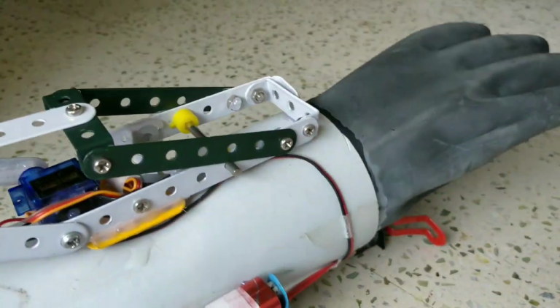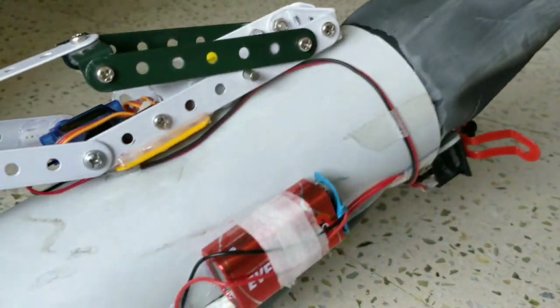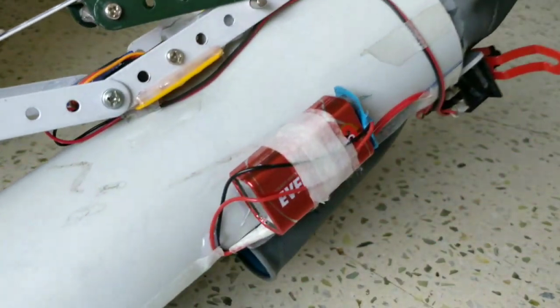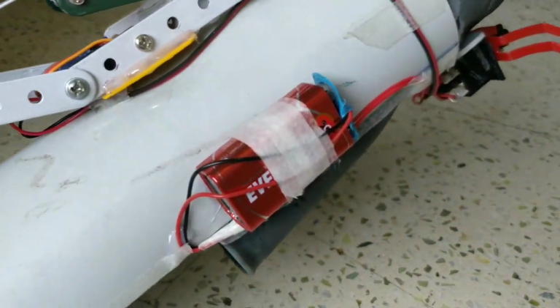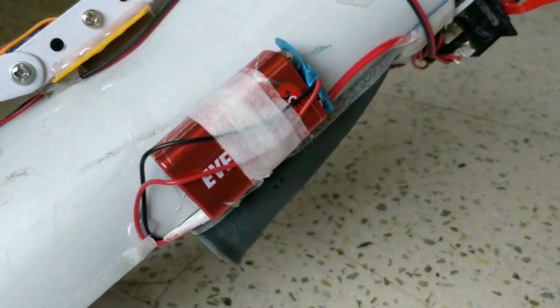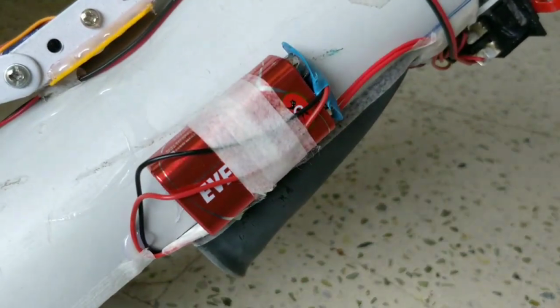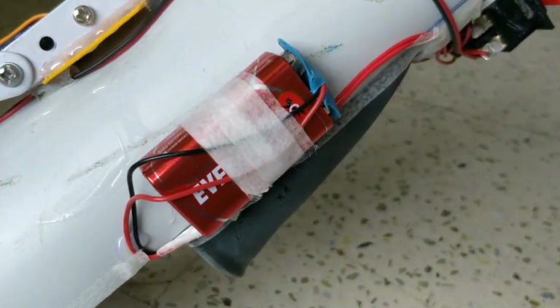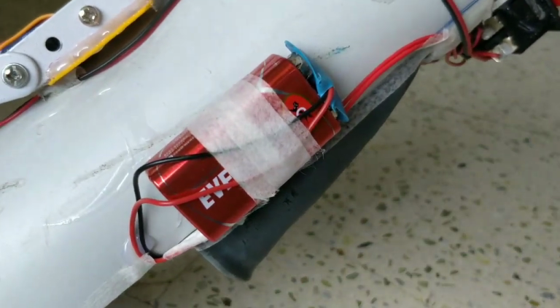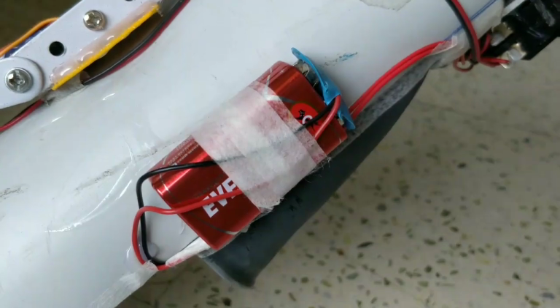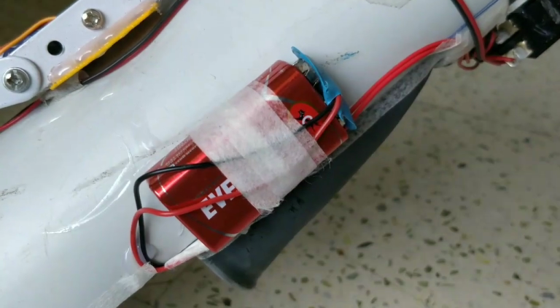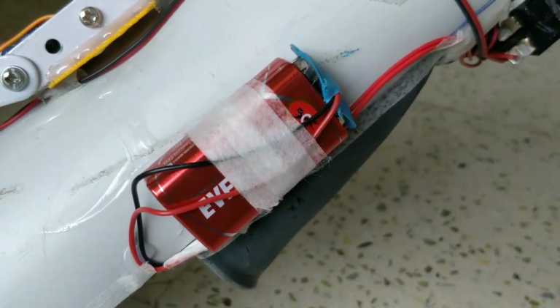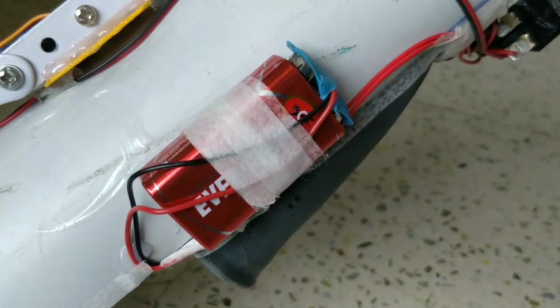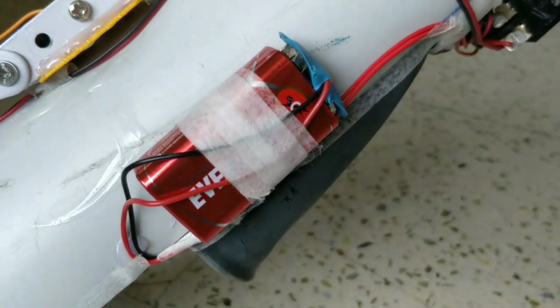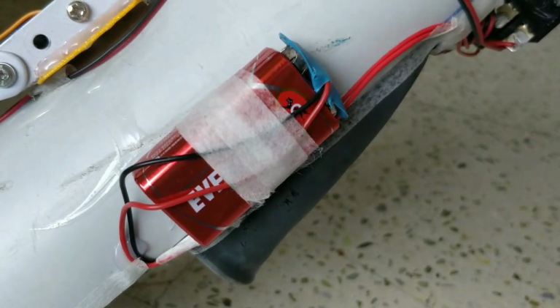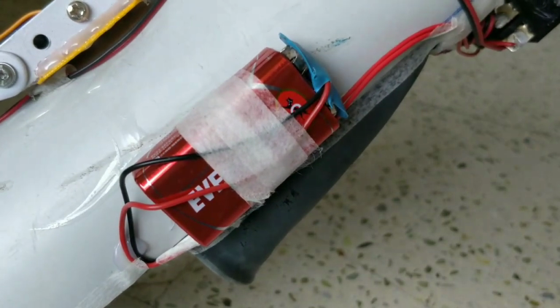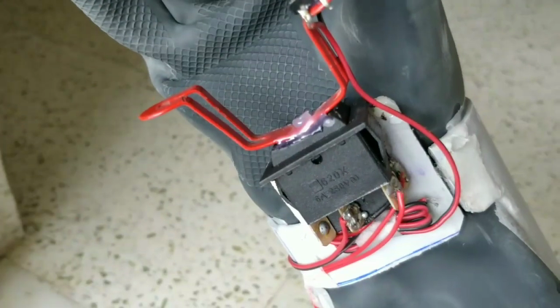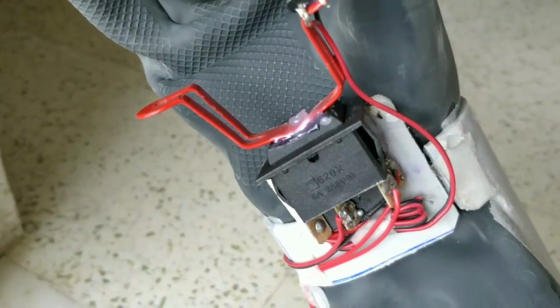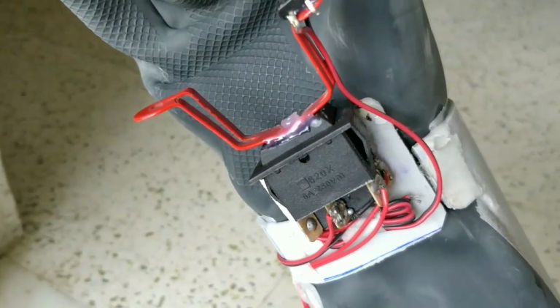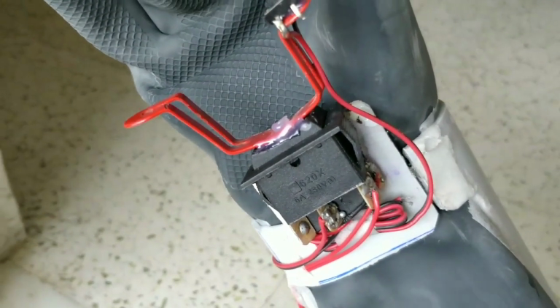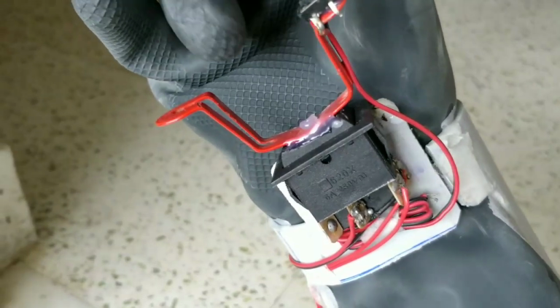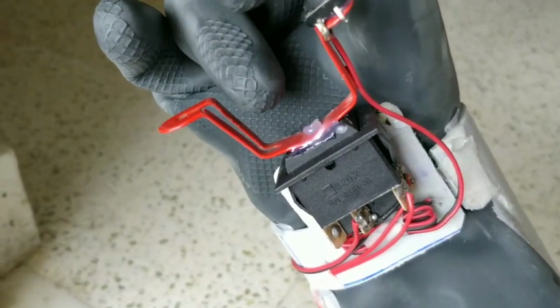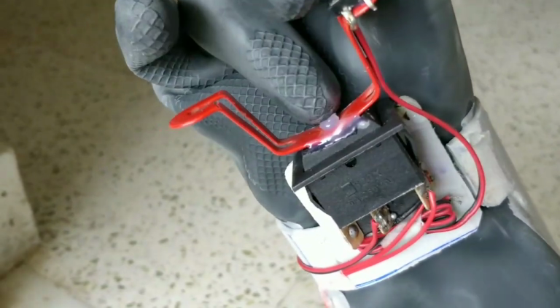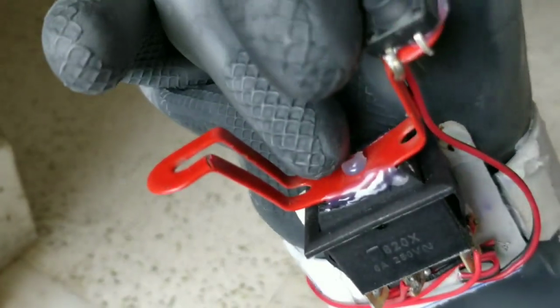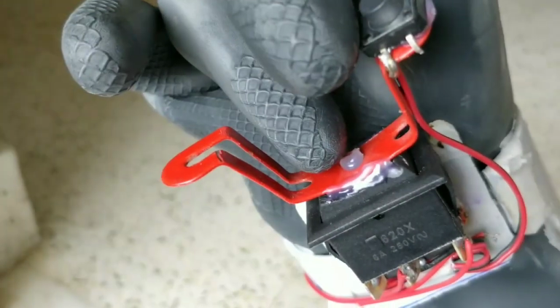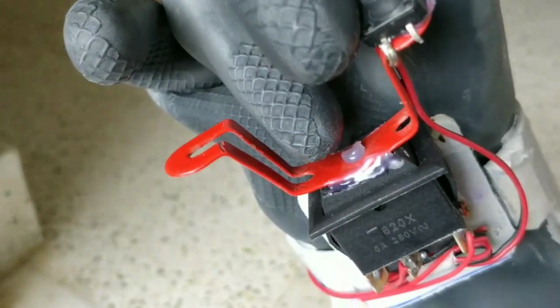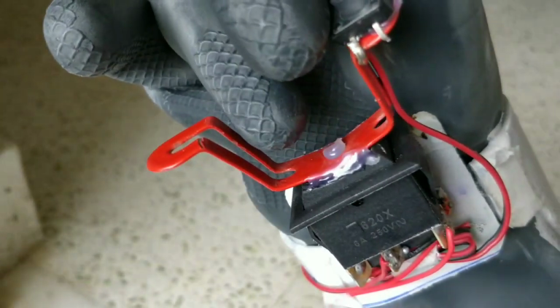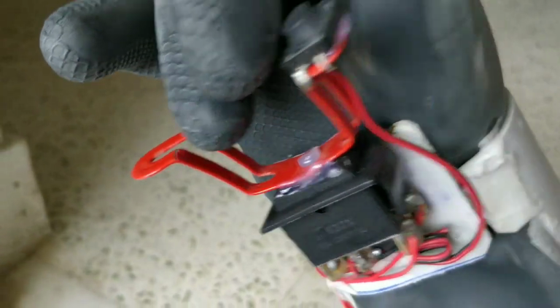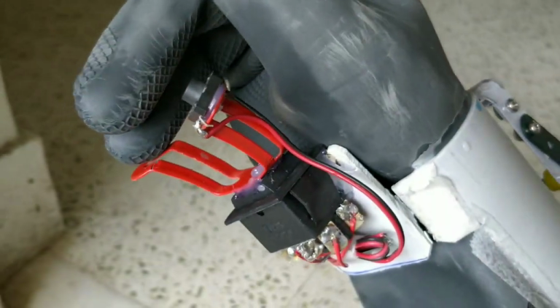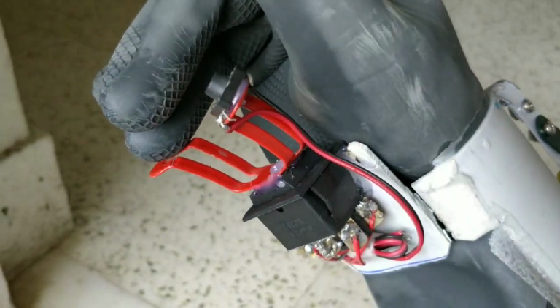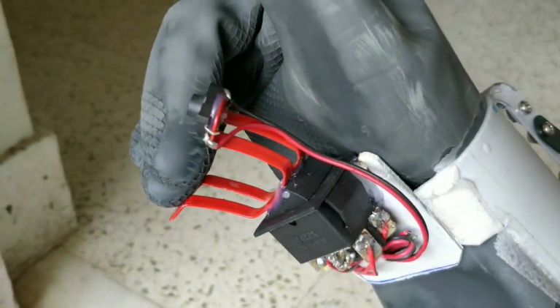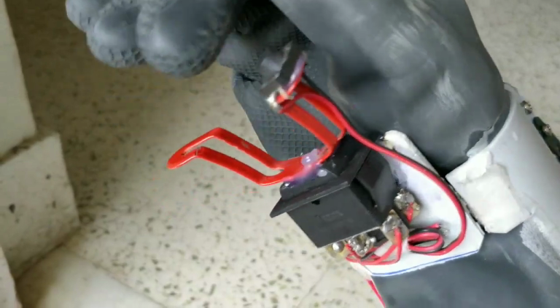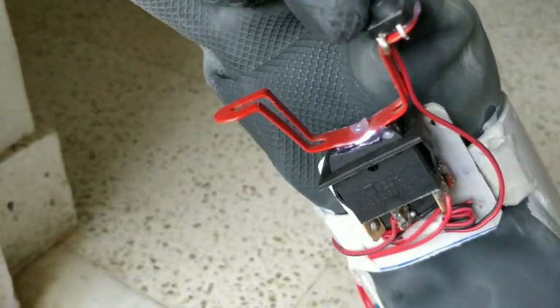To power this servo I use this 9 volt battery. I connected this link on the DPDT switch so I can easily operate this switch.